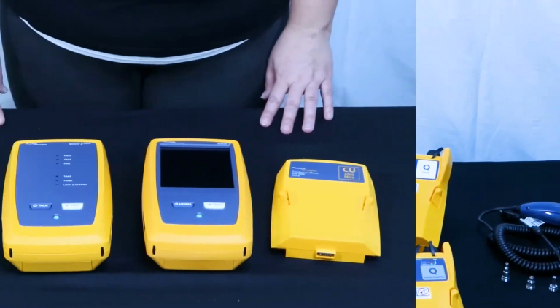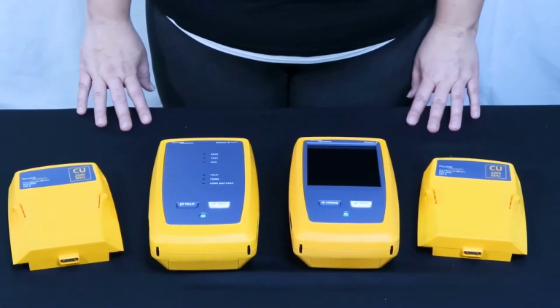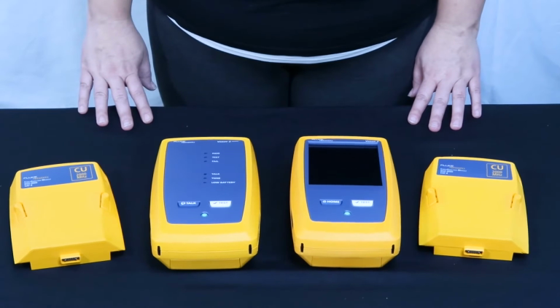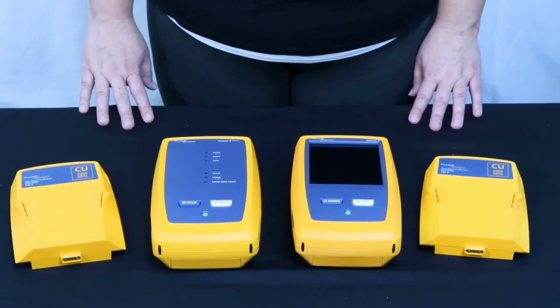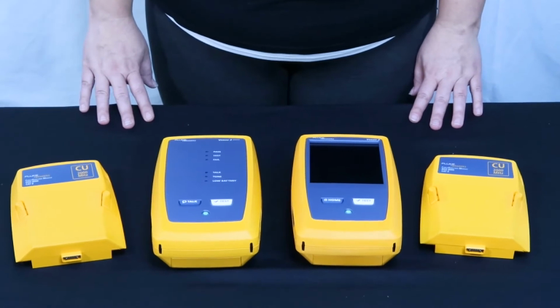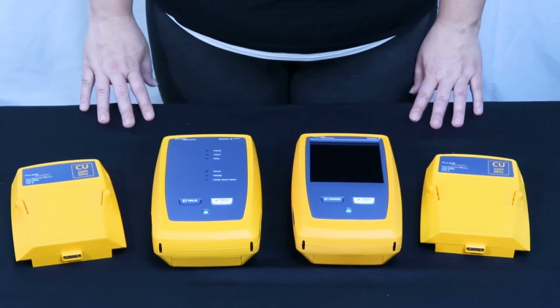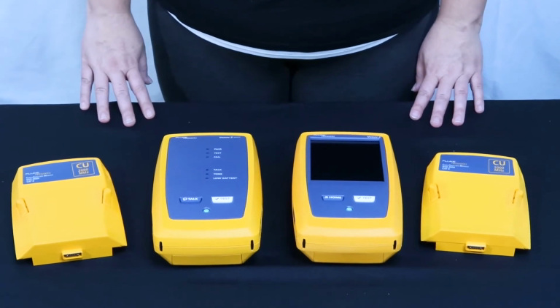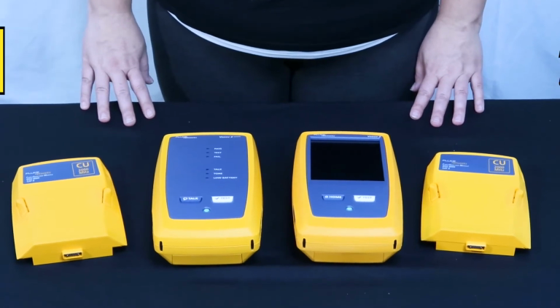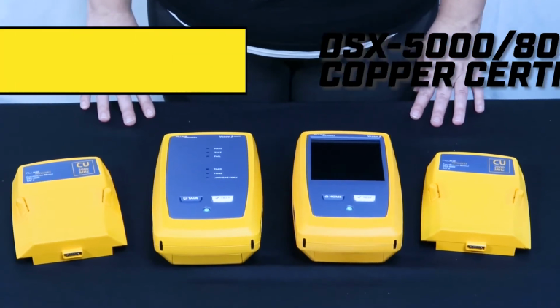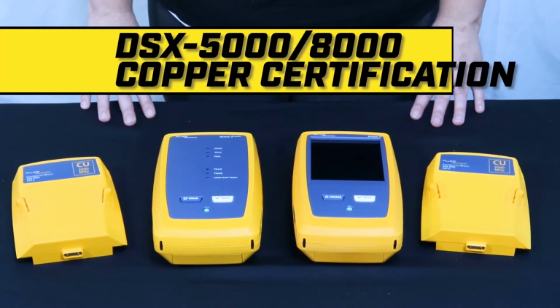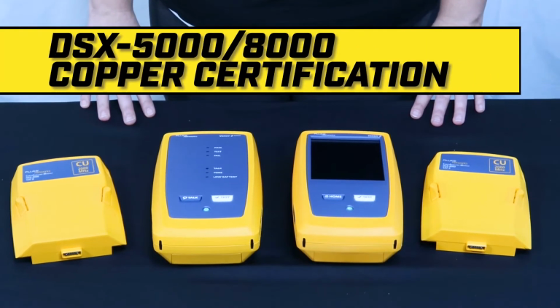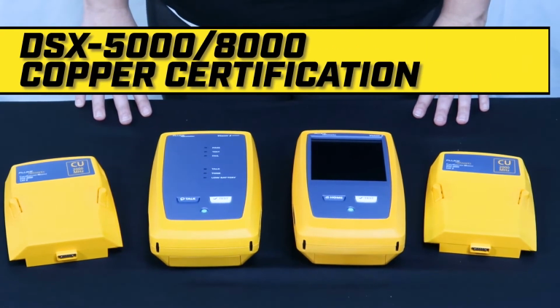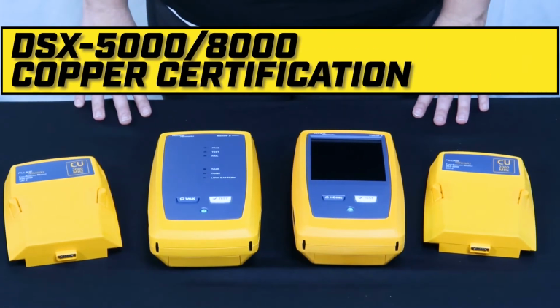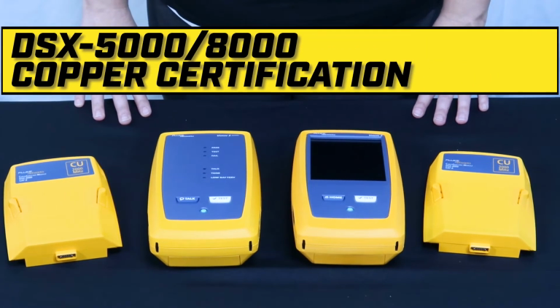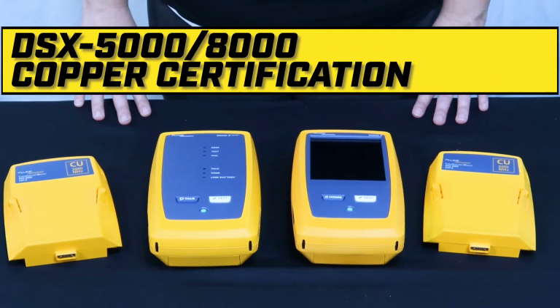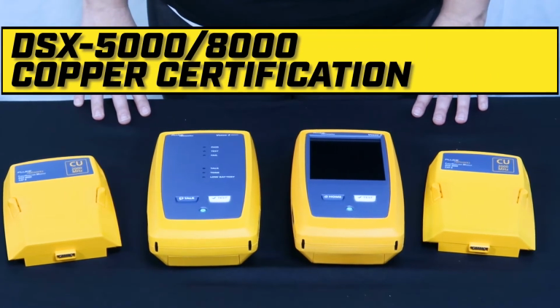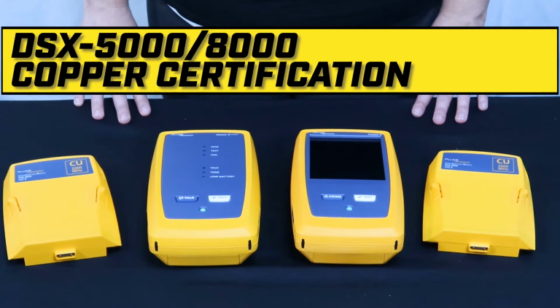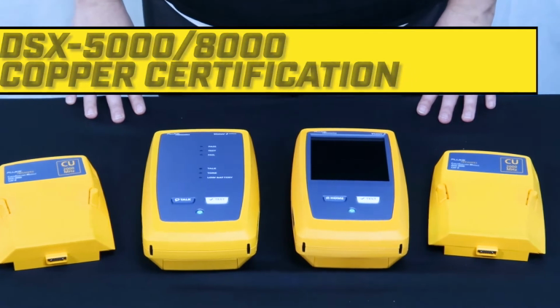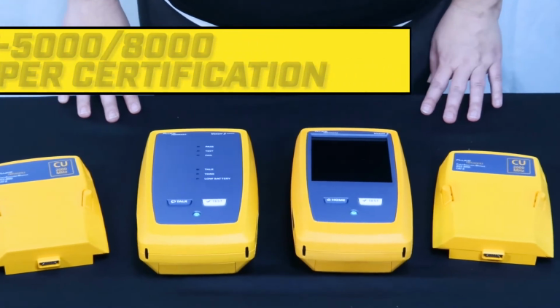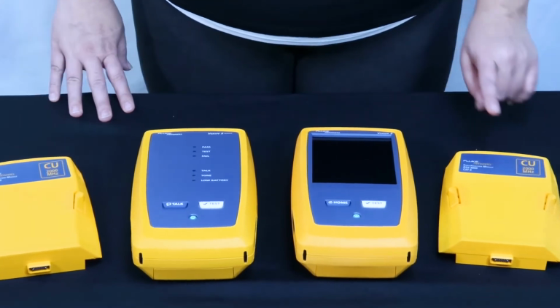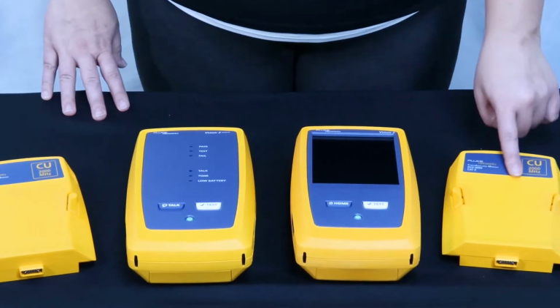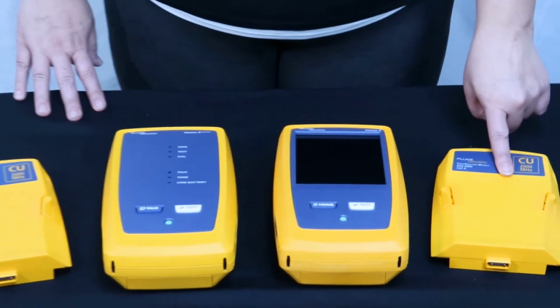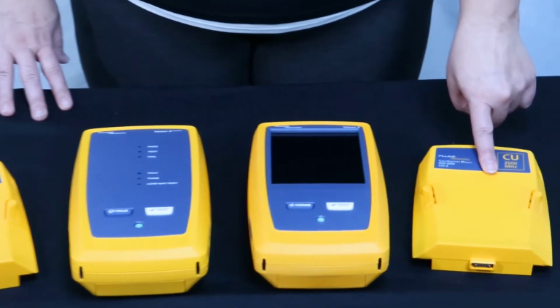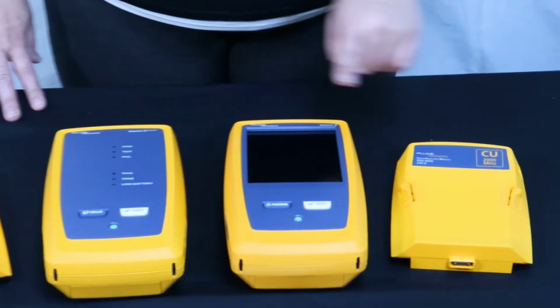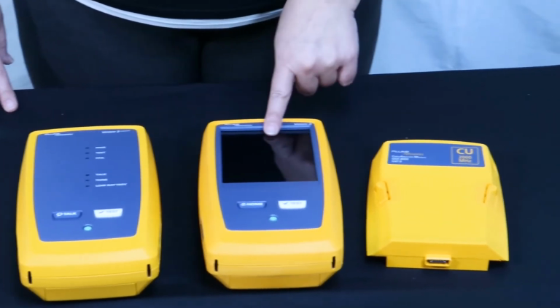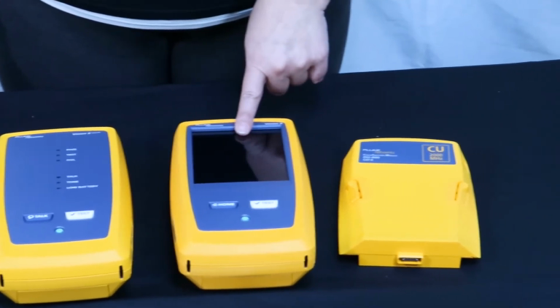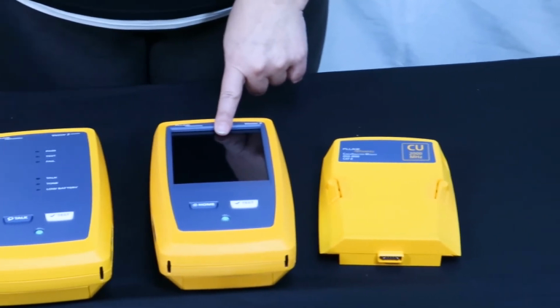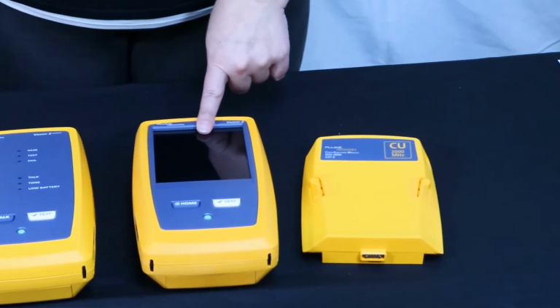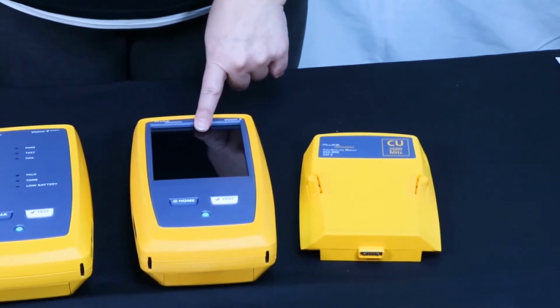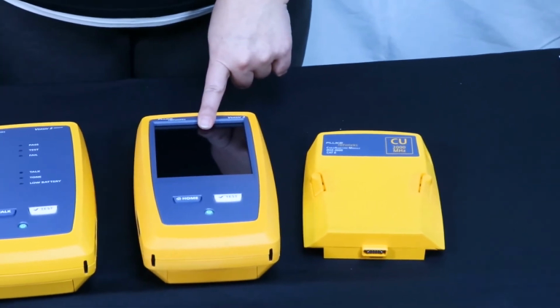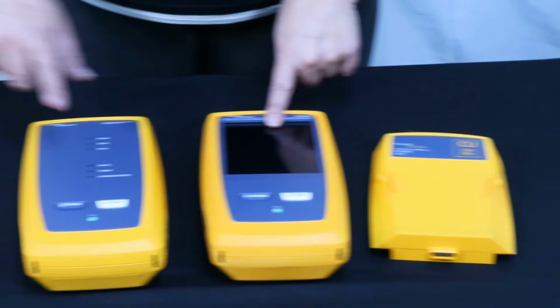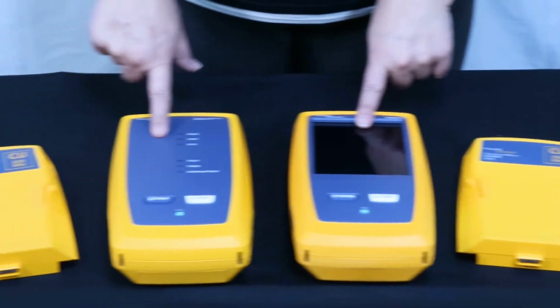If you are using the DSX-8000 or even the DSX-5000 for Copper Cable Certification, you will plug one module into the mainframe and one module into the remote.